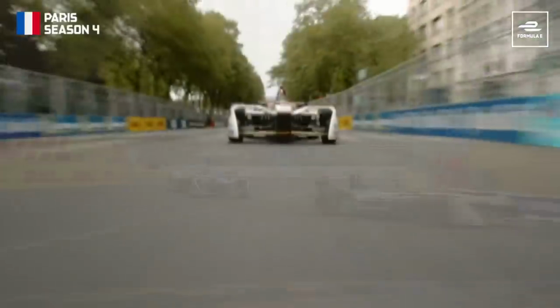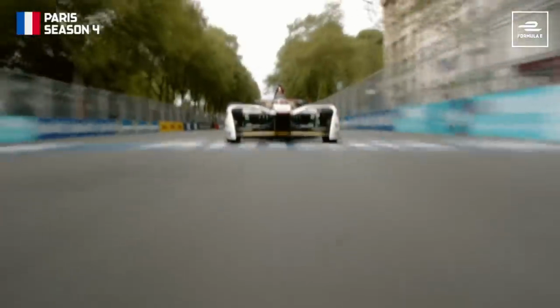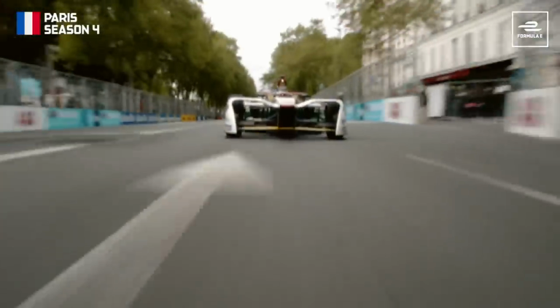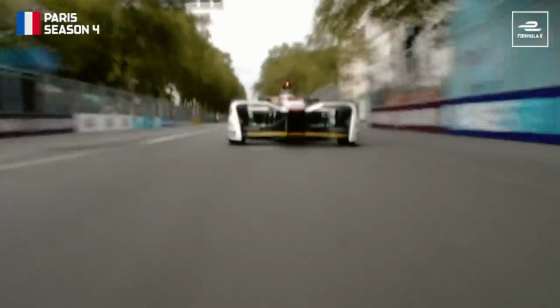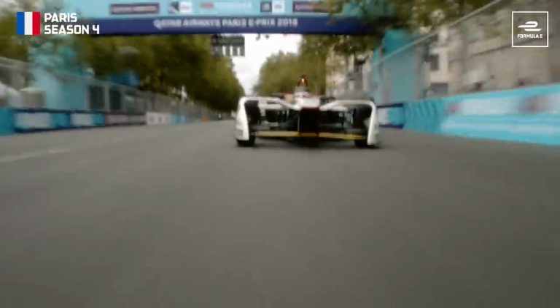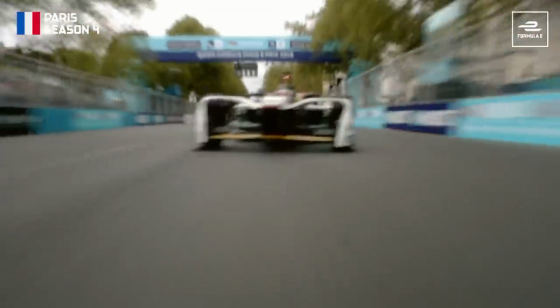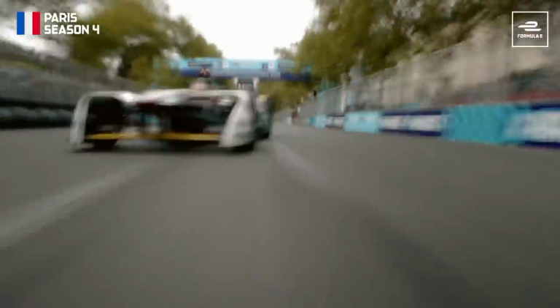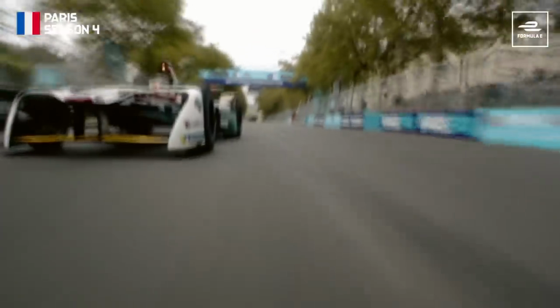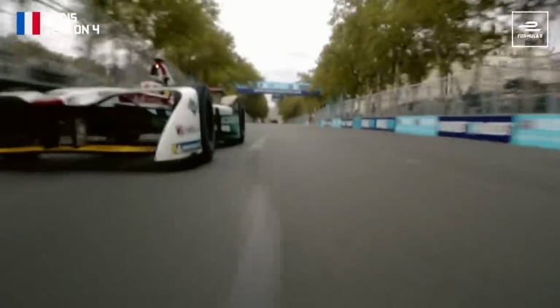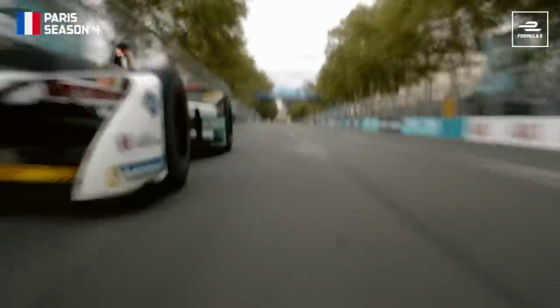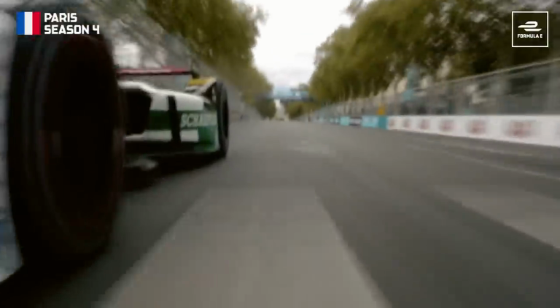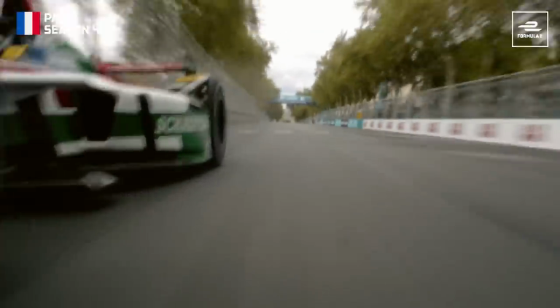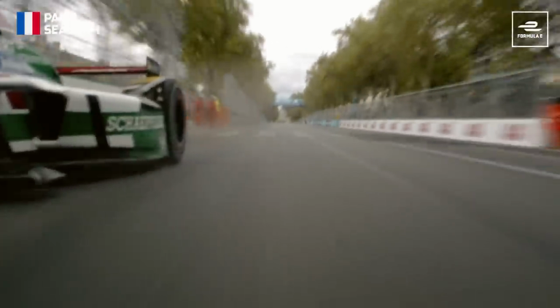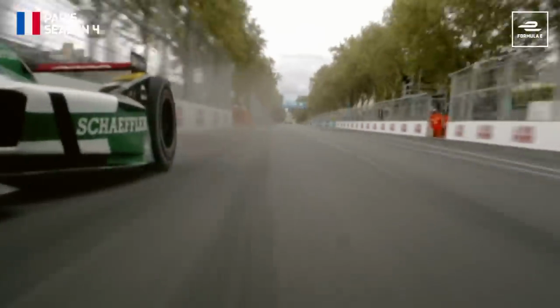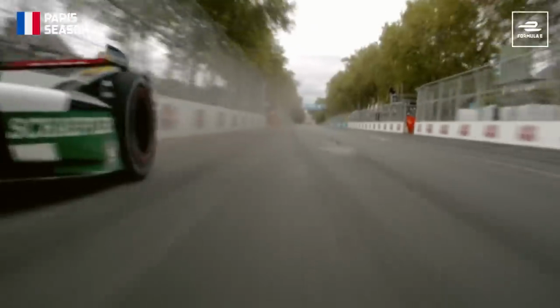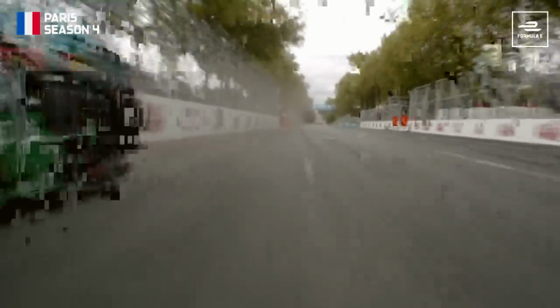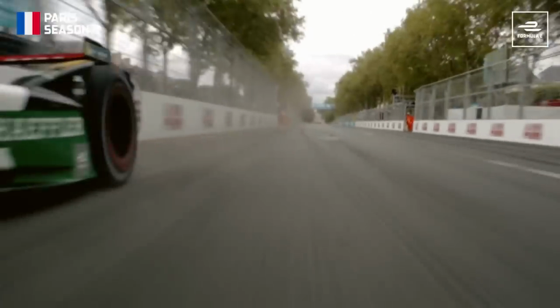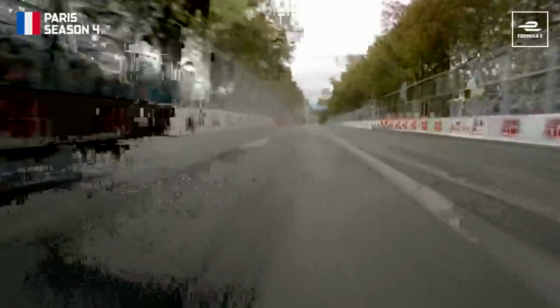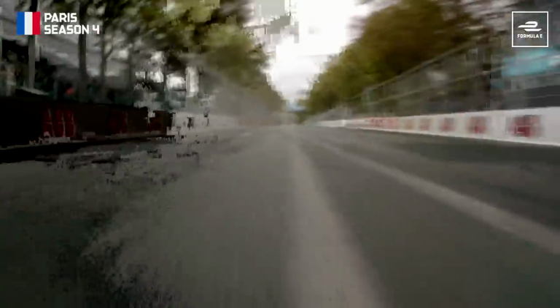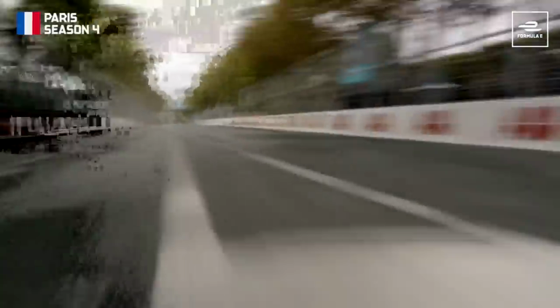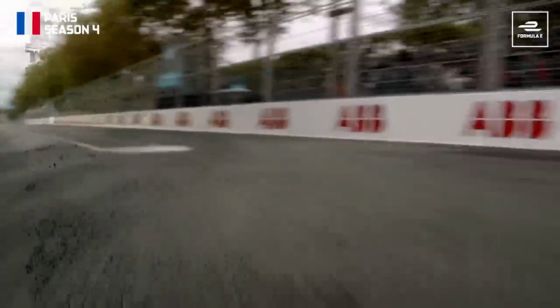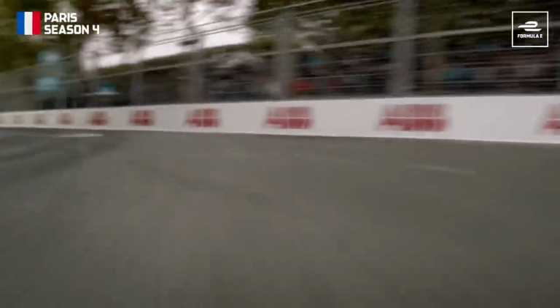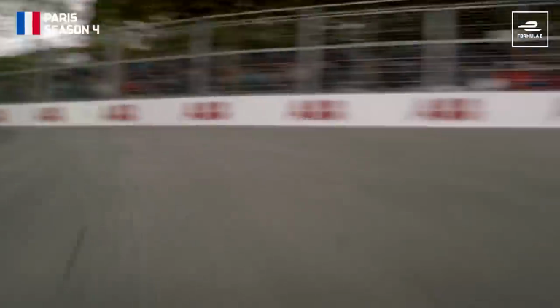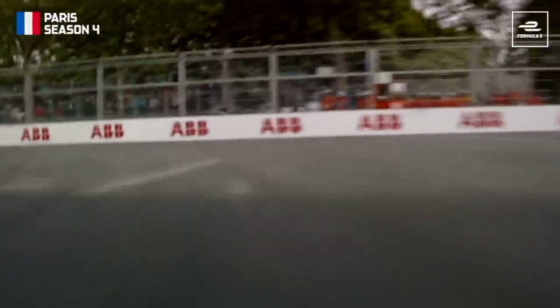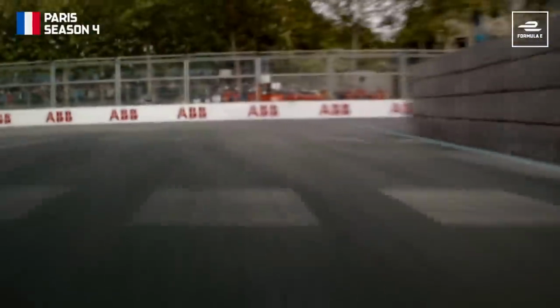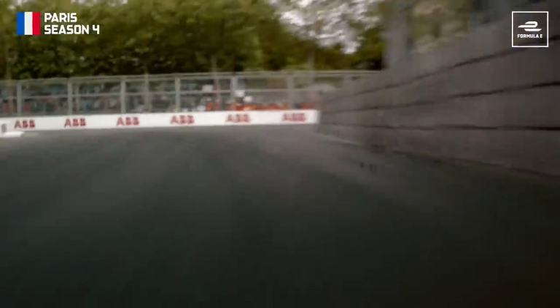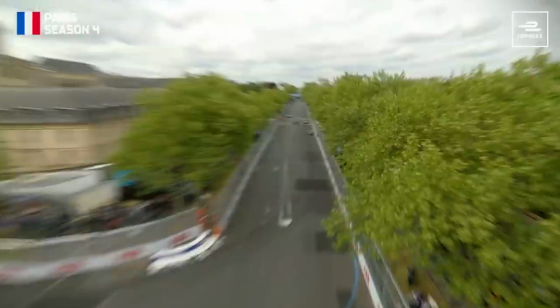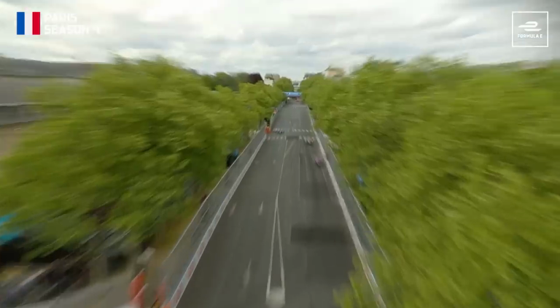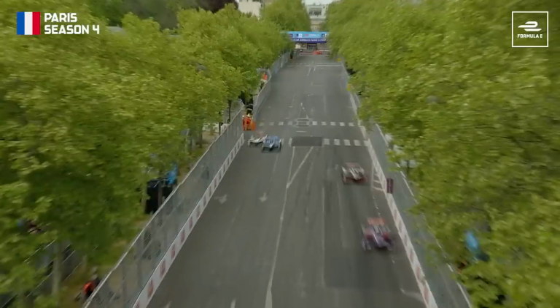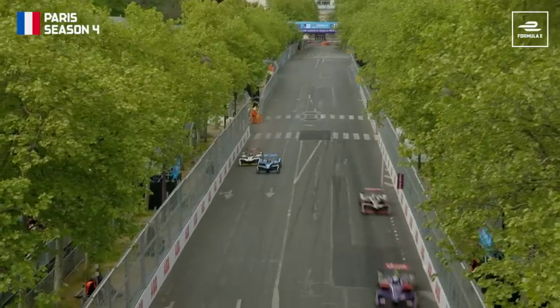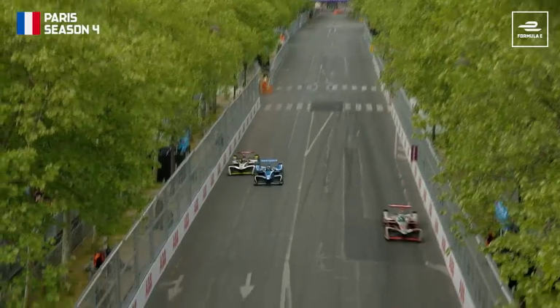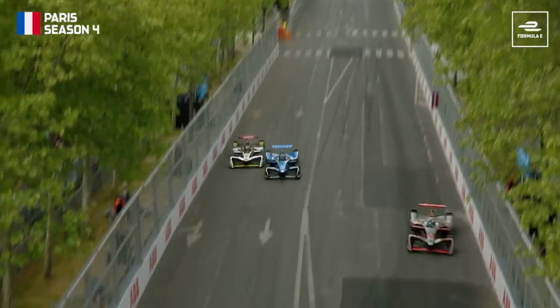Let's look at this move on board with Buemi. Buemi covers it, thinks he's got it covered. Abt says, no — that is 1.8 metres, I'm coming through. I love that. I love the aggression. The aggression level in Formula E is fantastic.